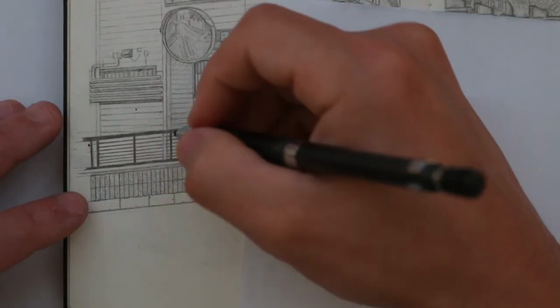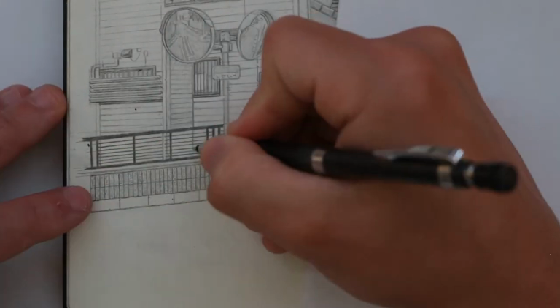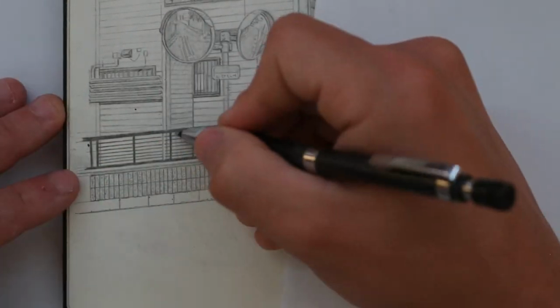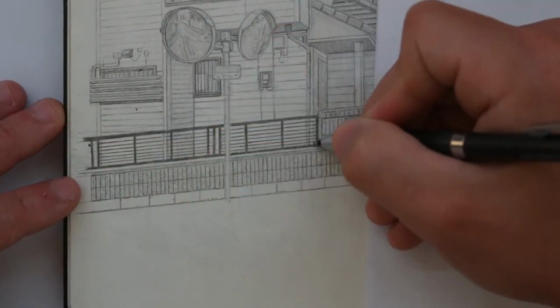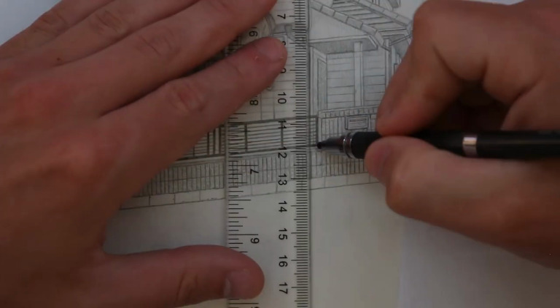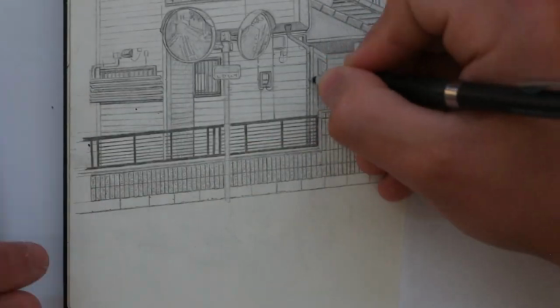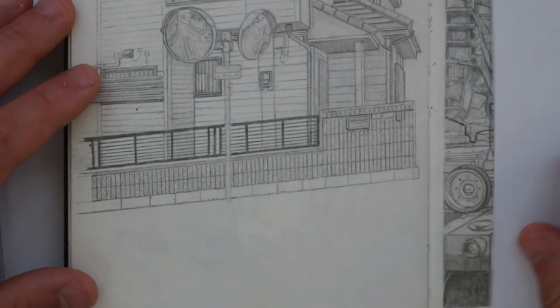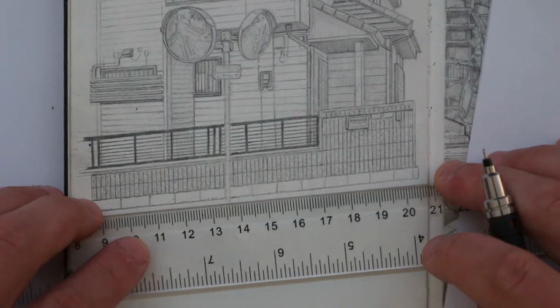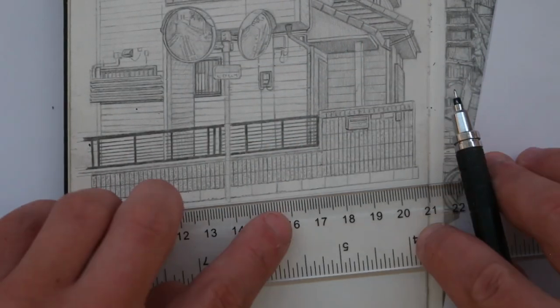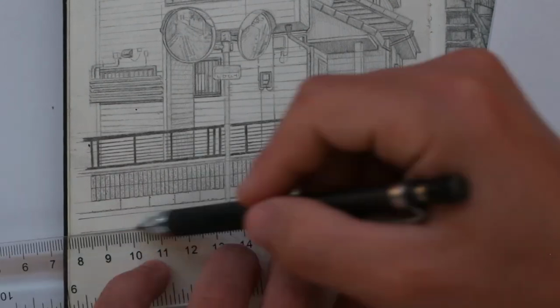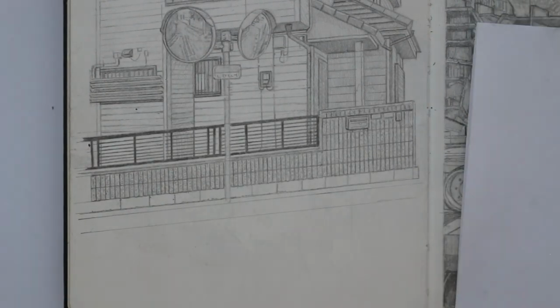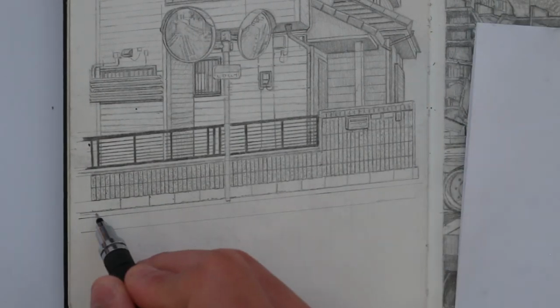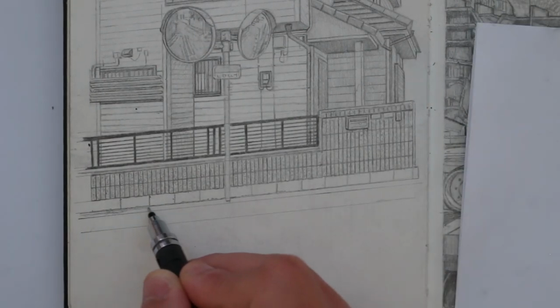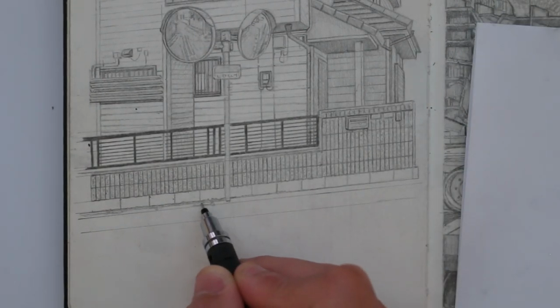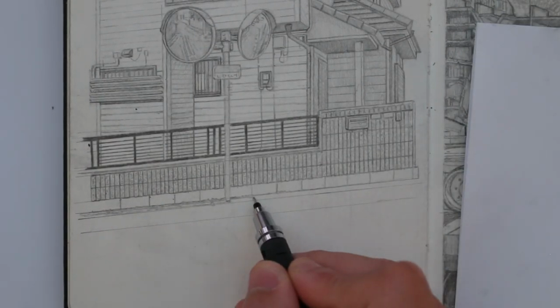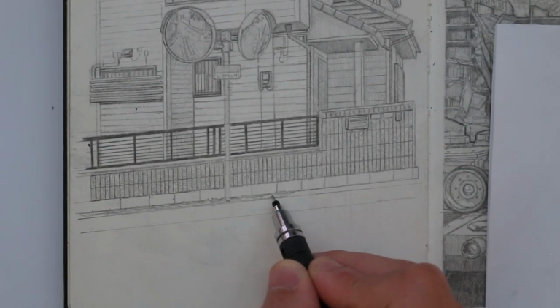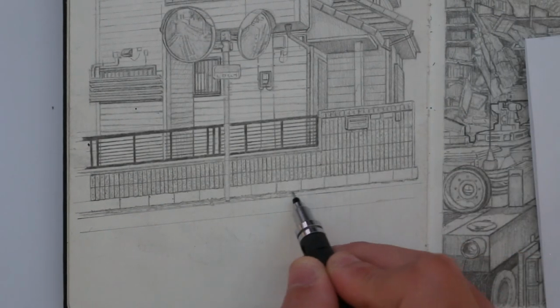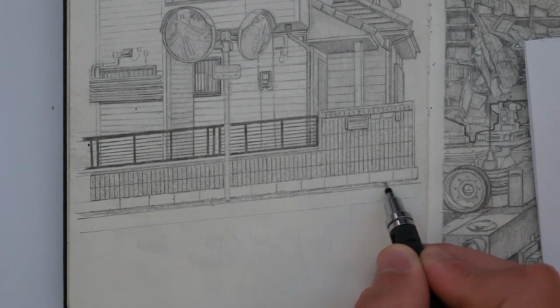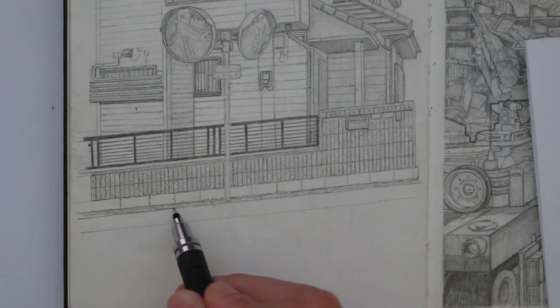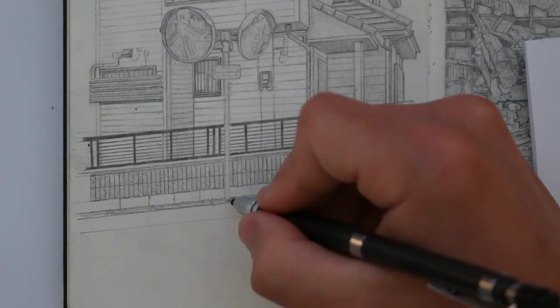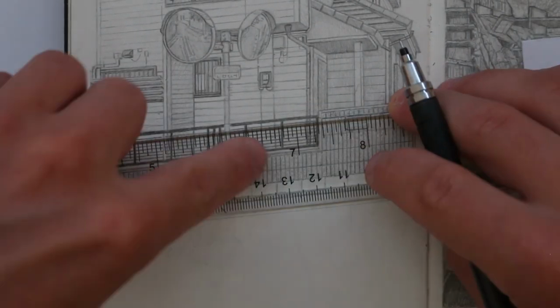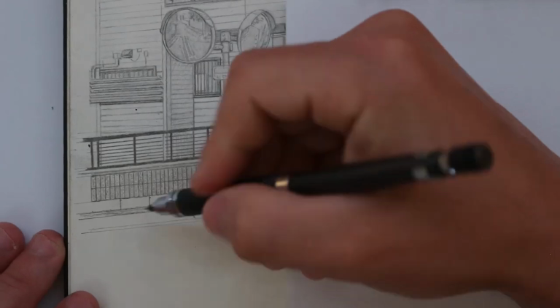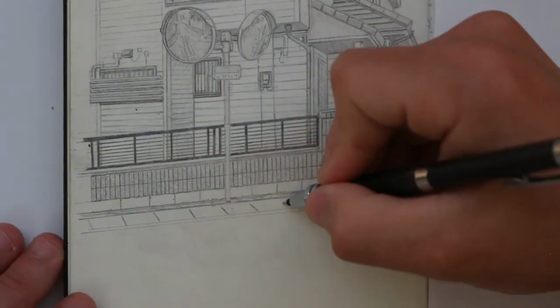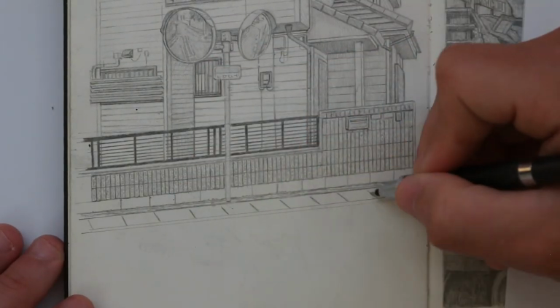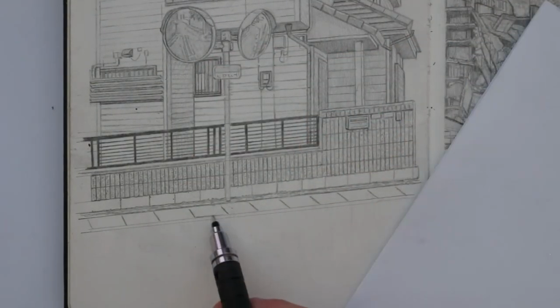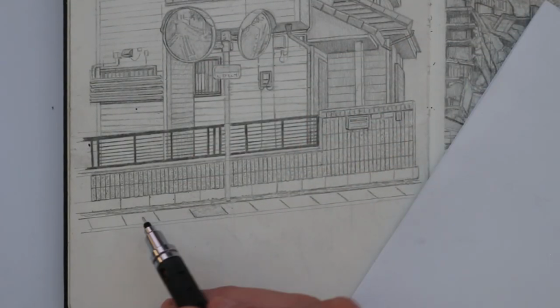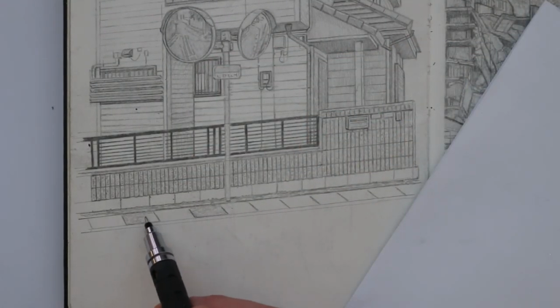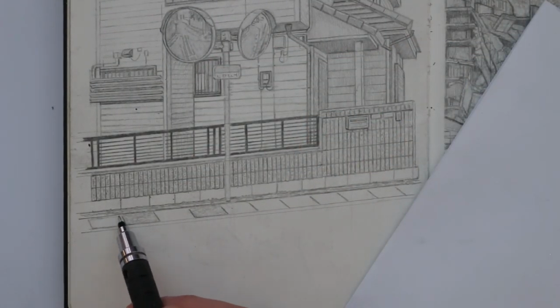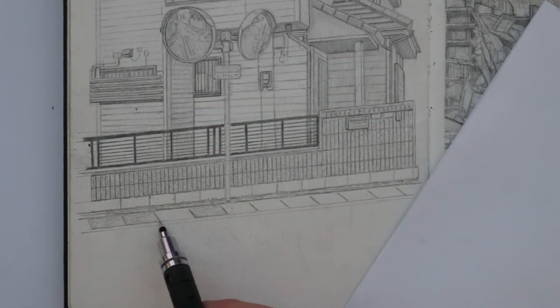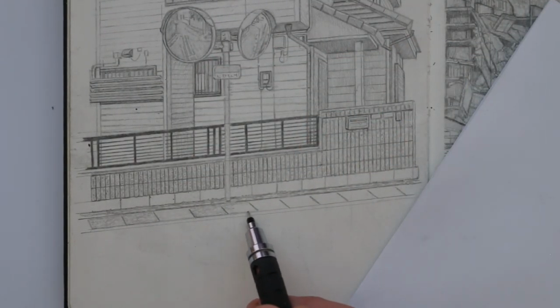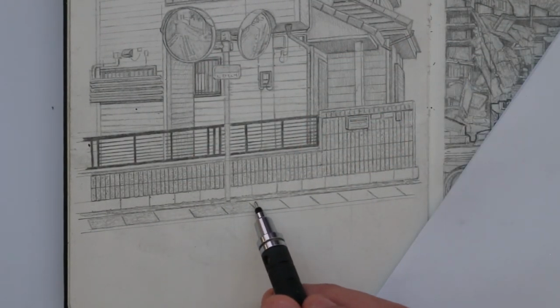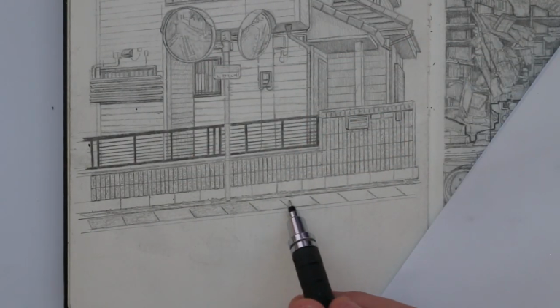I'll use a ruler to outline this, and I'm going to add some texture to this brick wall. I'll also start to draw in some of the path and road below. I like how this drawing has turned out.